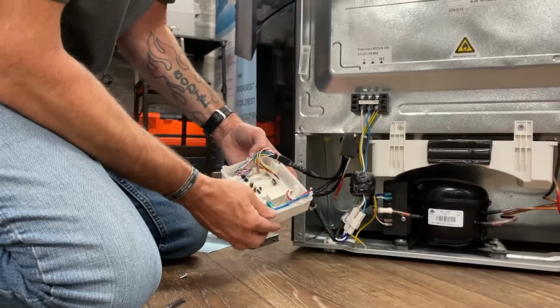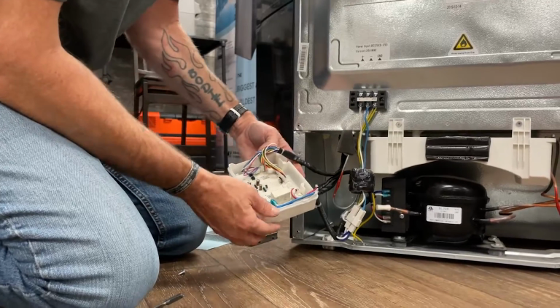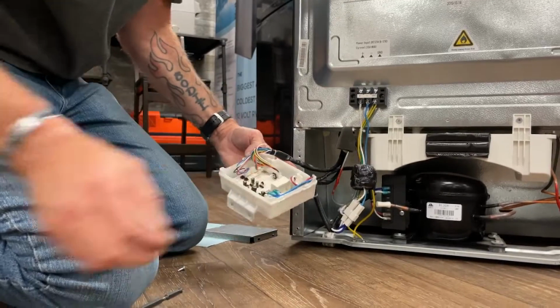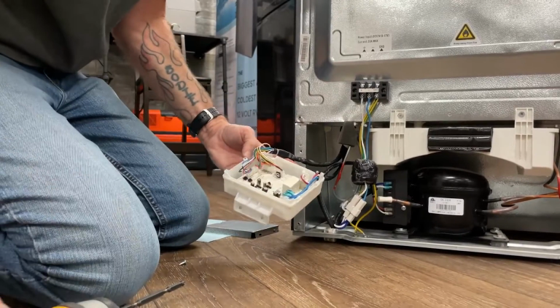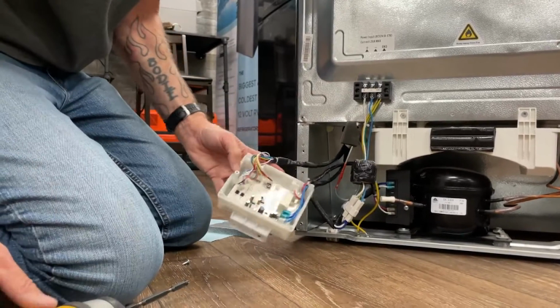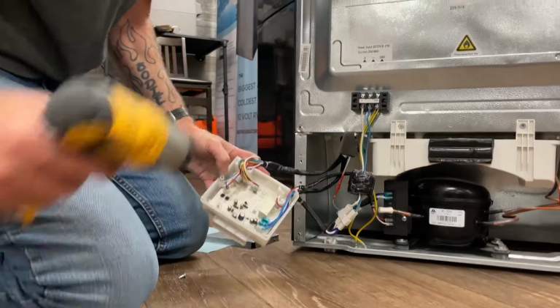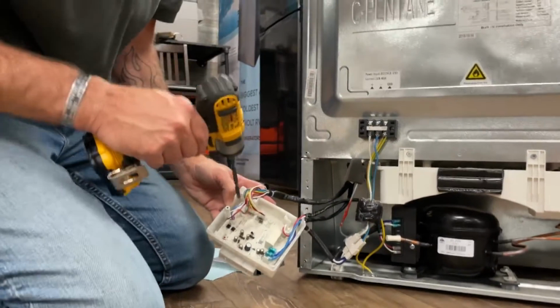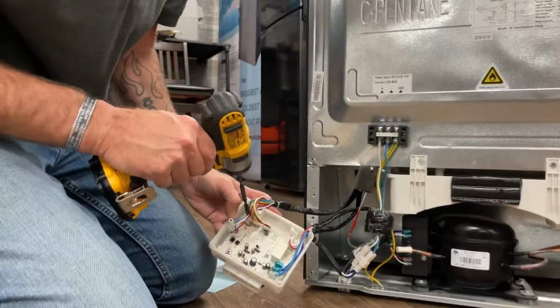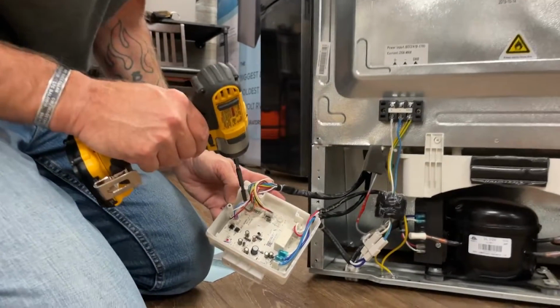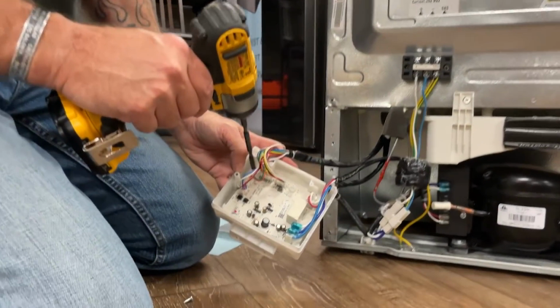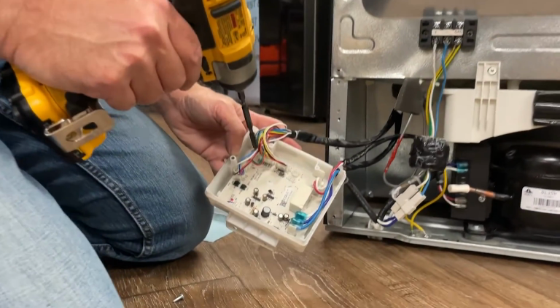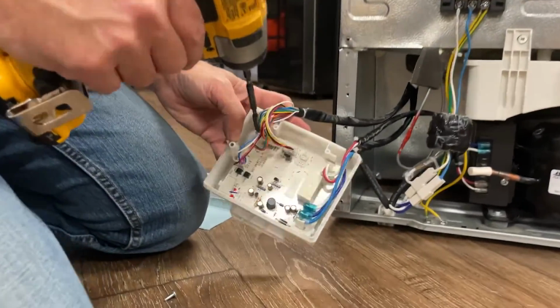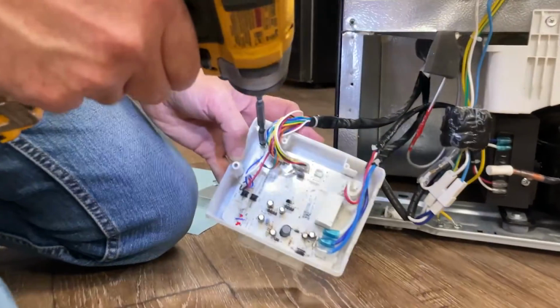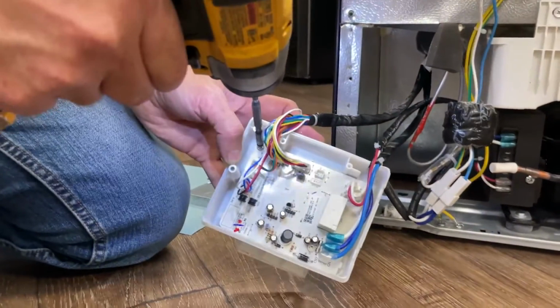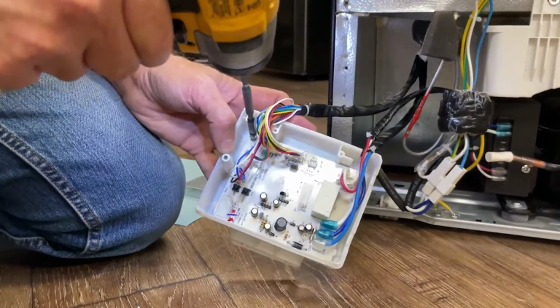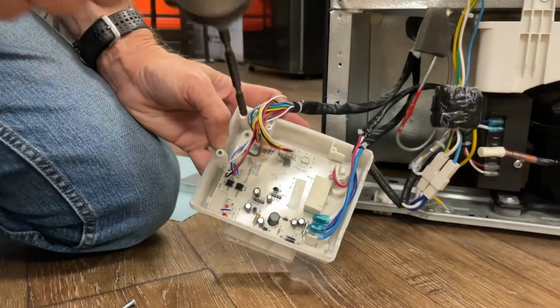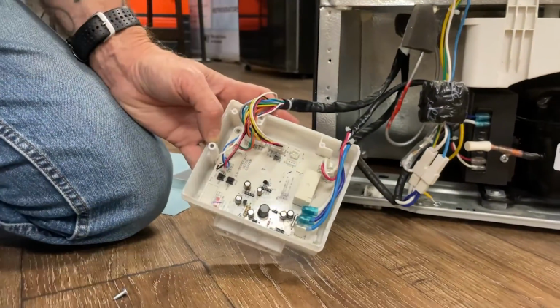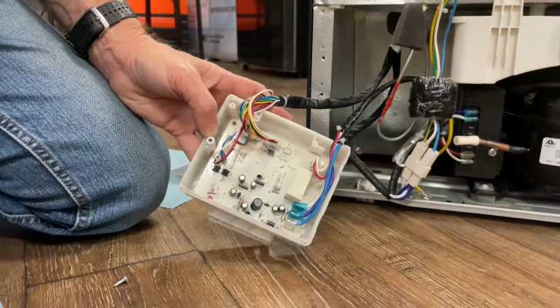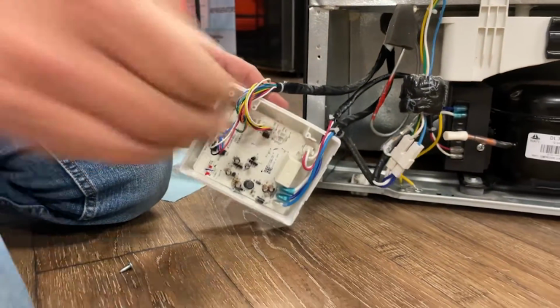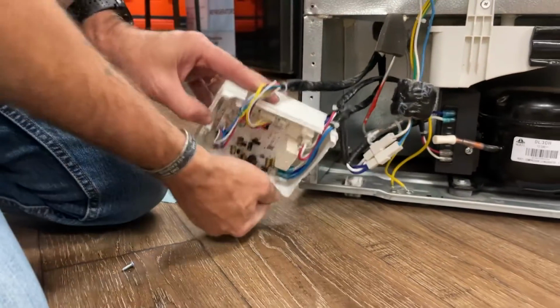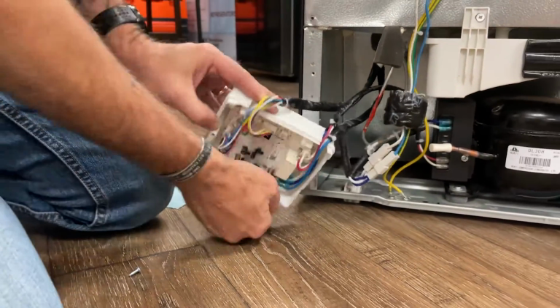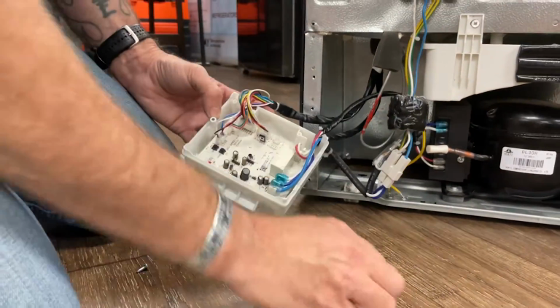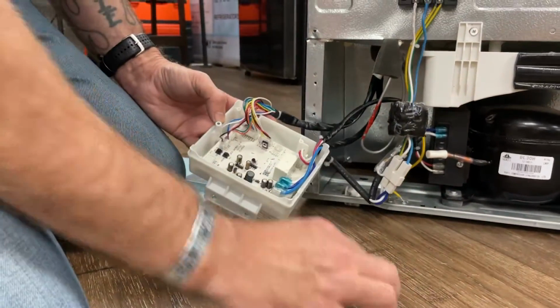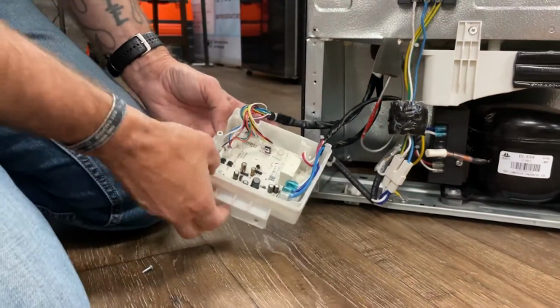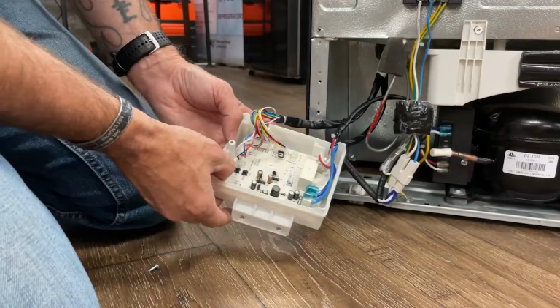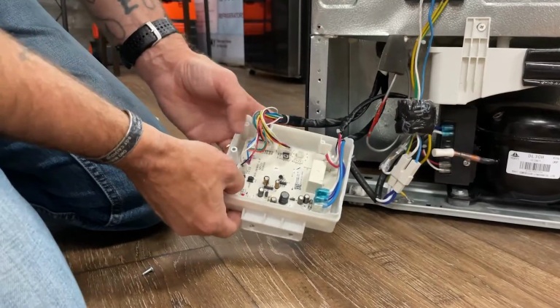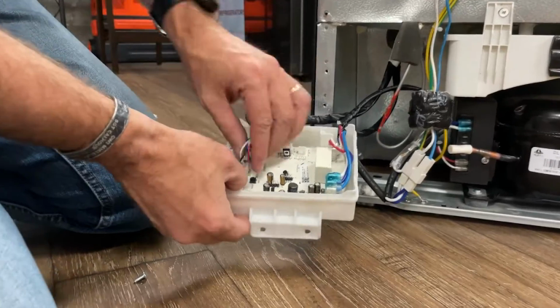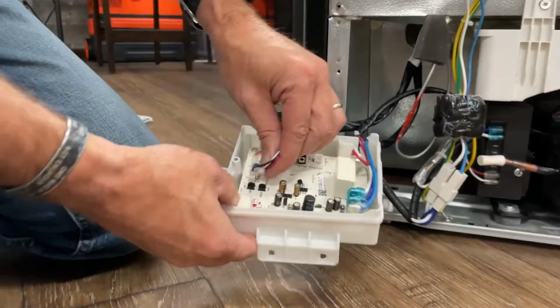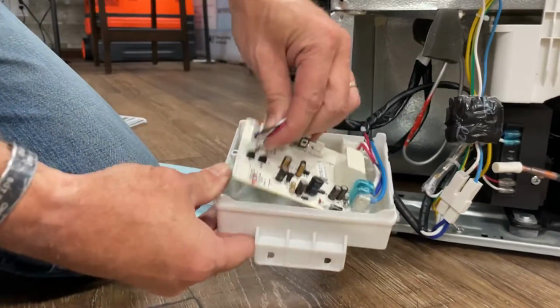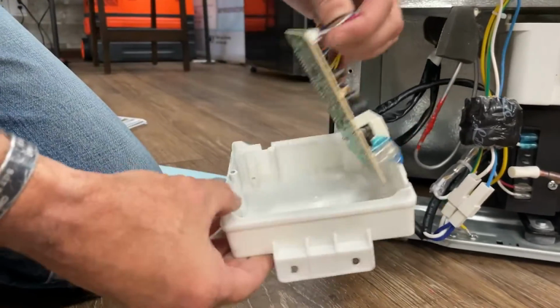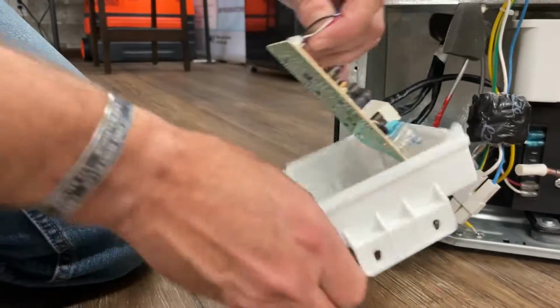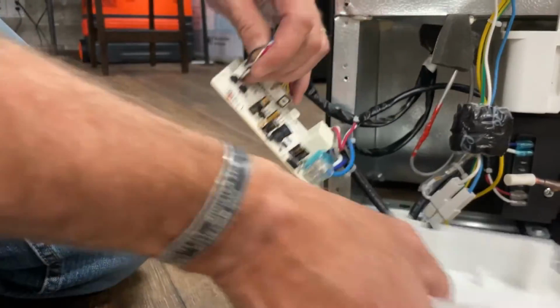Now we have access to the control board. There's one screw that holds it into the enclosure right here, and it's just got little tabs that hold it in place and can be removed.